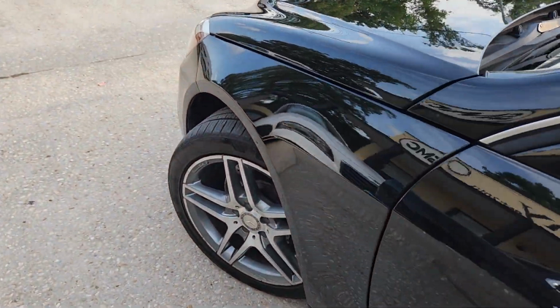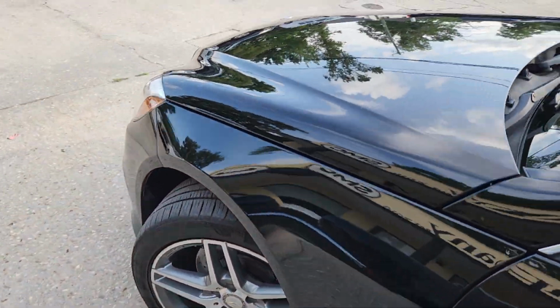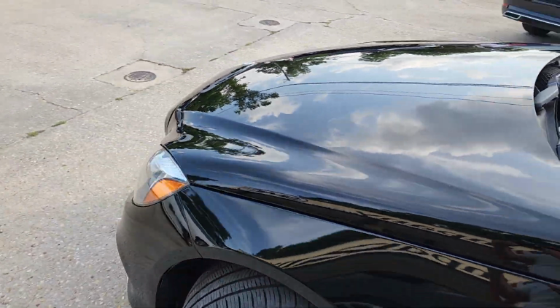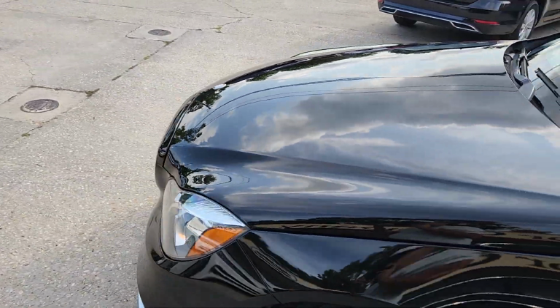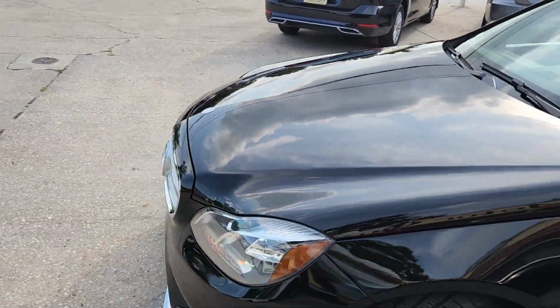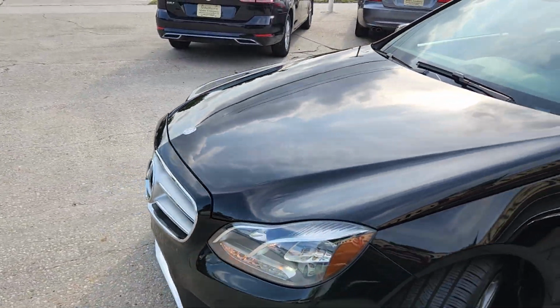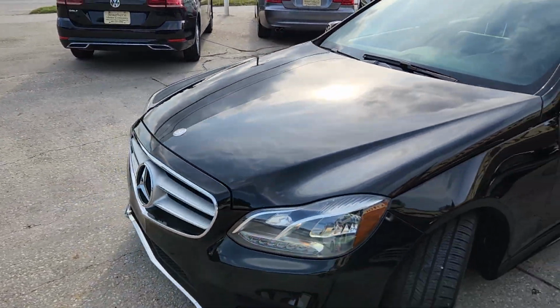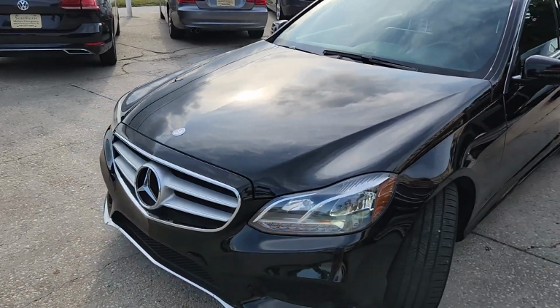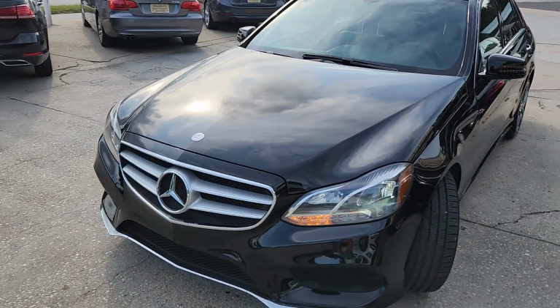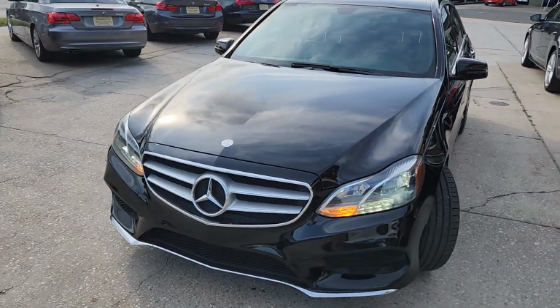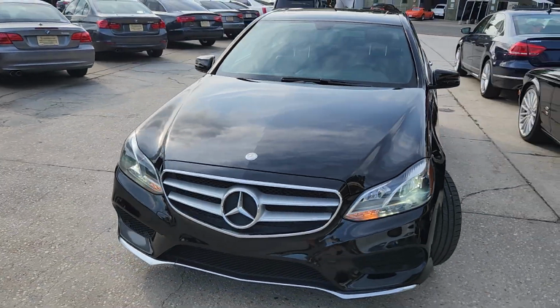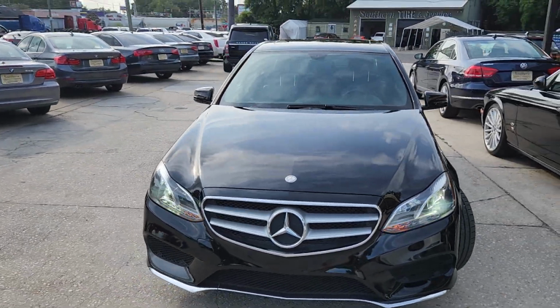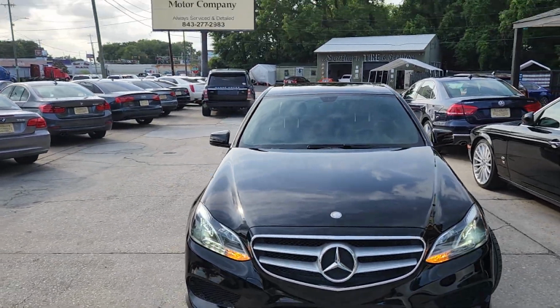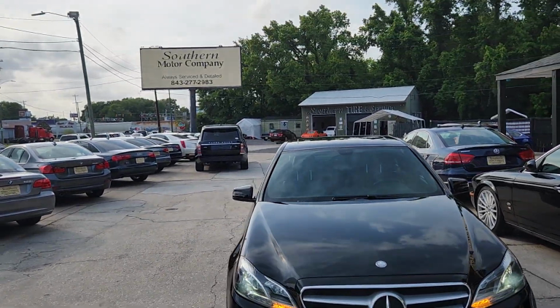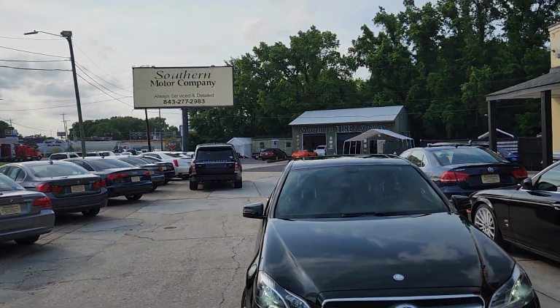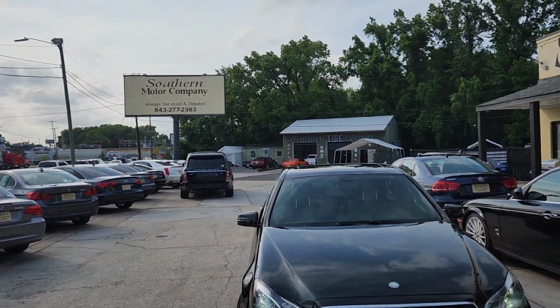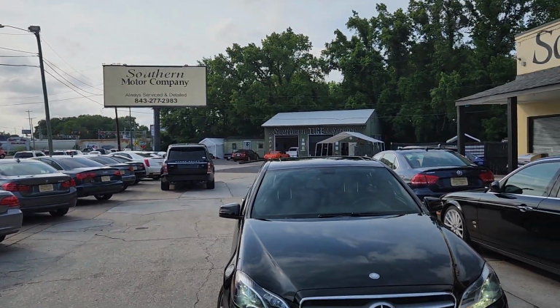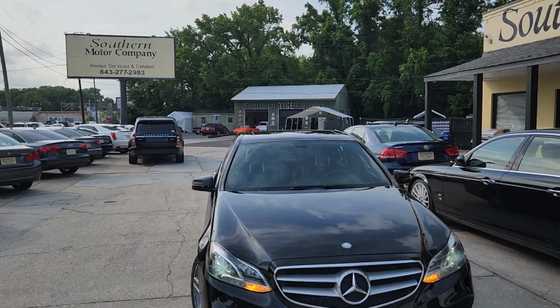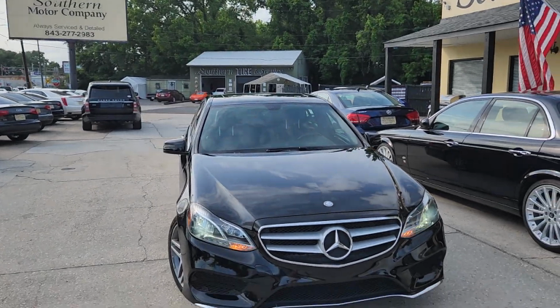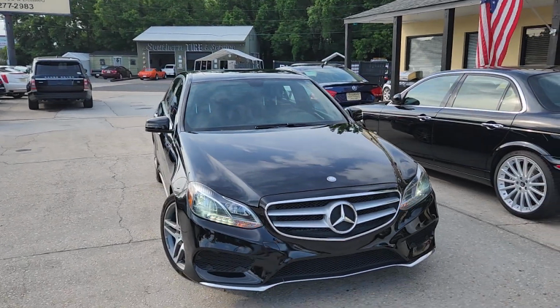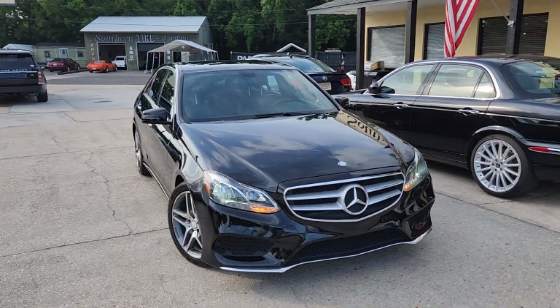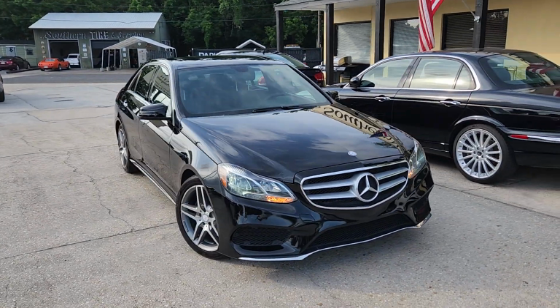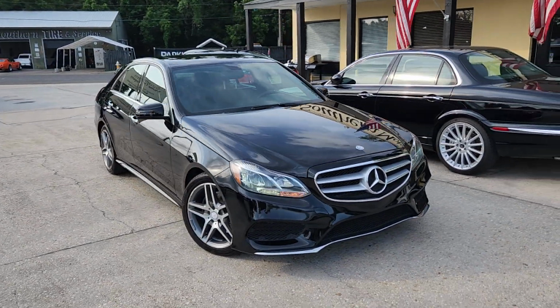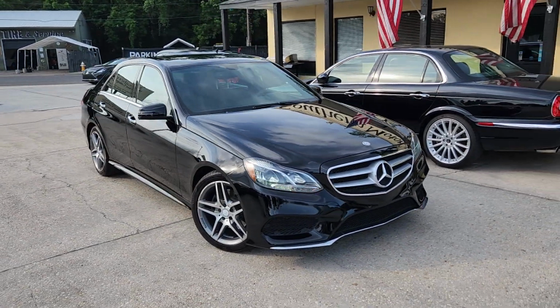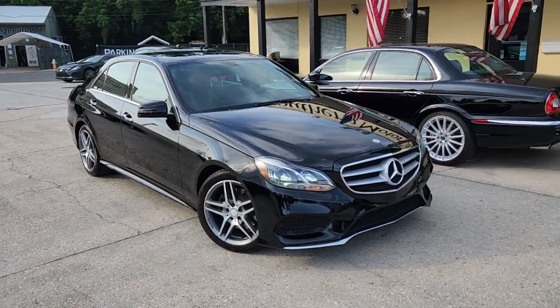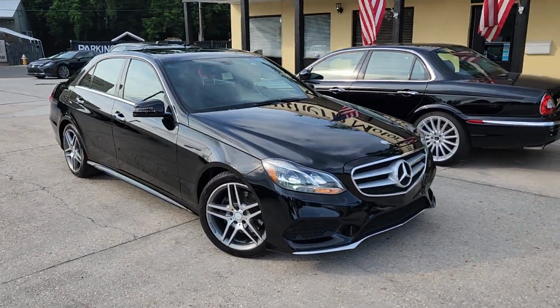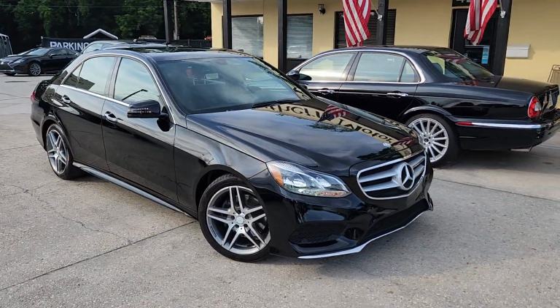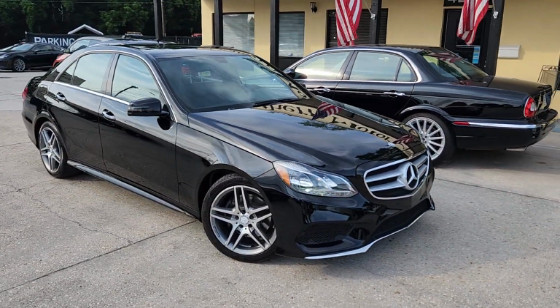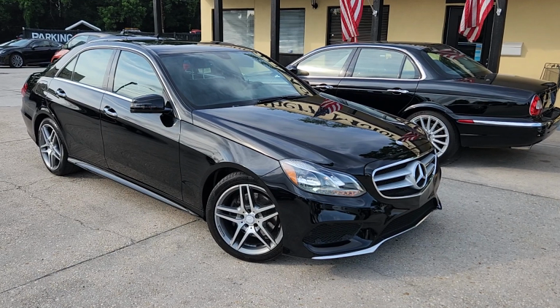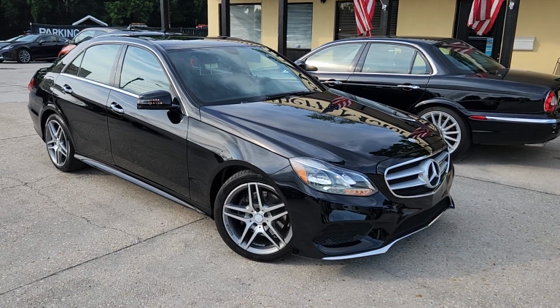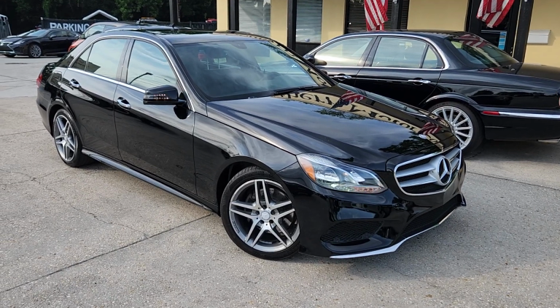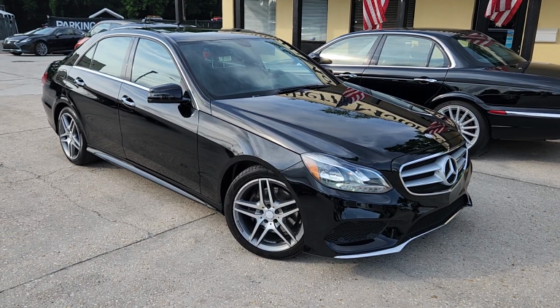Let us know if you're interested — definitely hit us up here at Southern Motor Company, smccharleston.com, 277-2983 on the sign up there. 4252 Rivers Avenue in North Charleston. Thanks for watching. I'm Chad in sales — please ask for me. We'd love to do business with you.